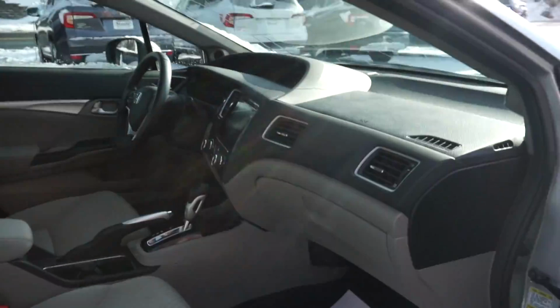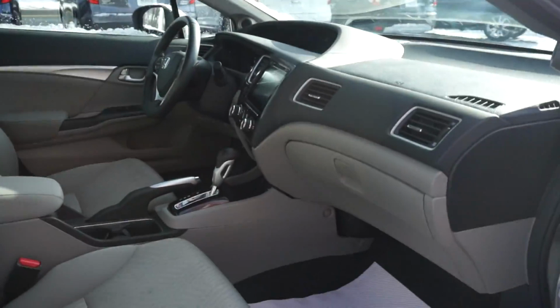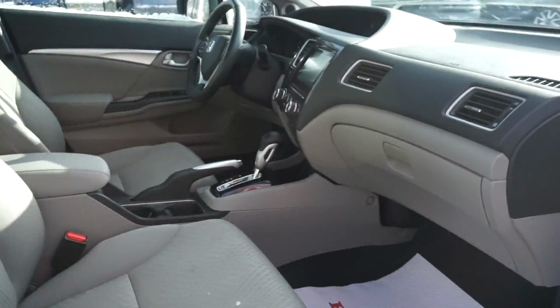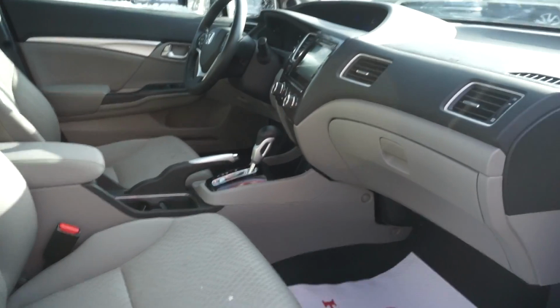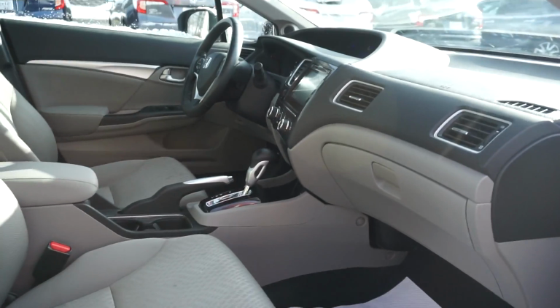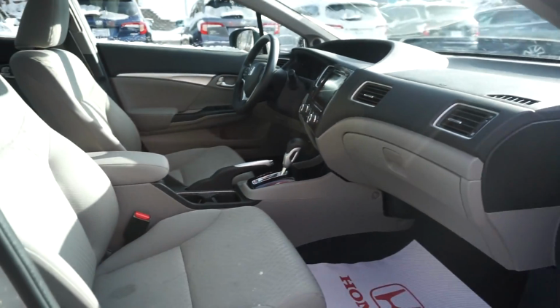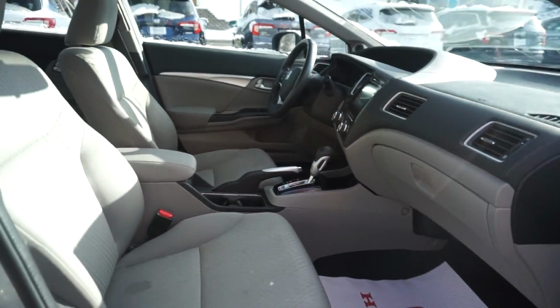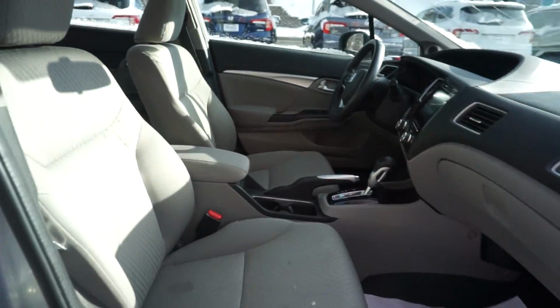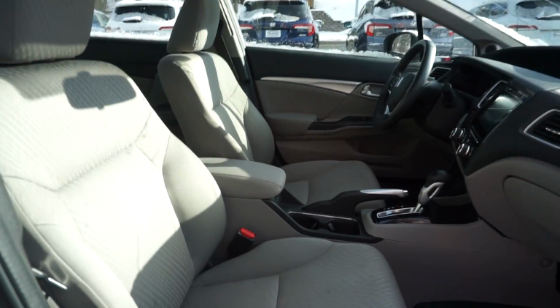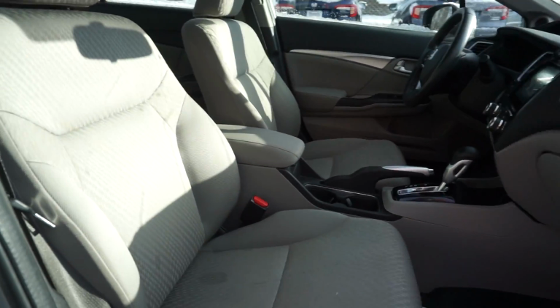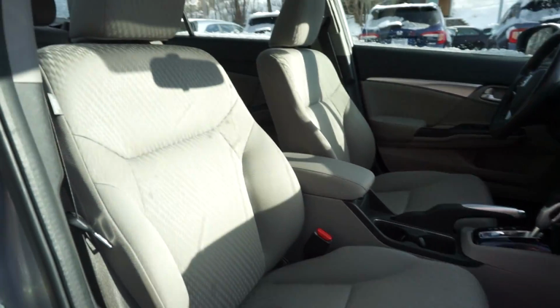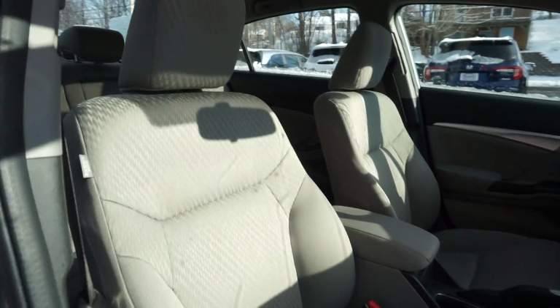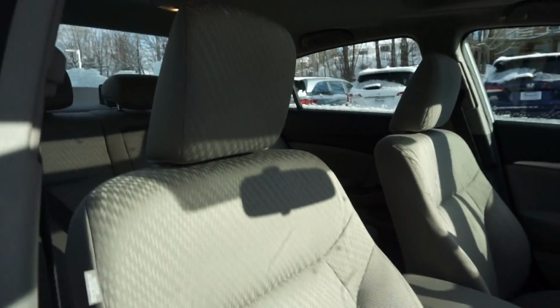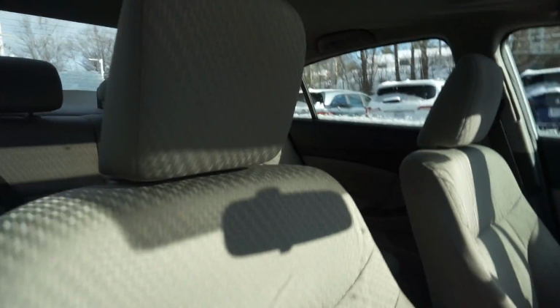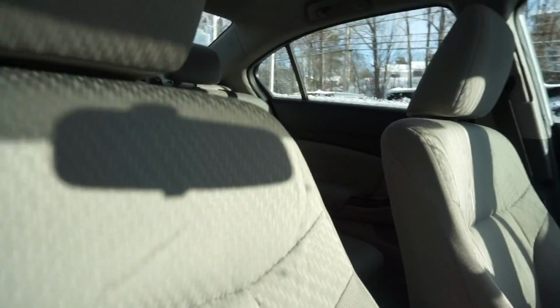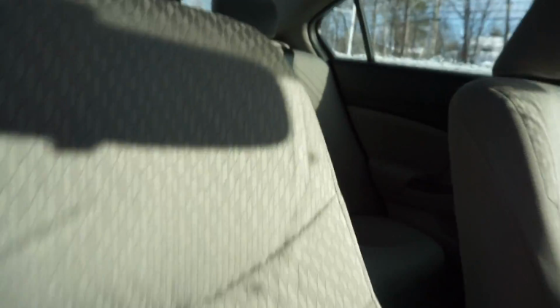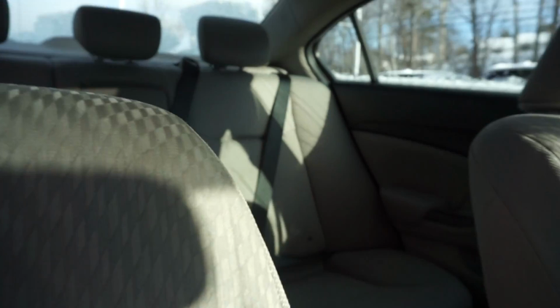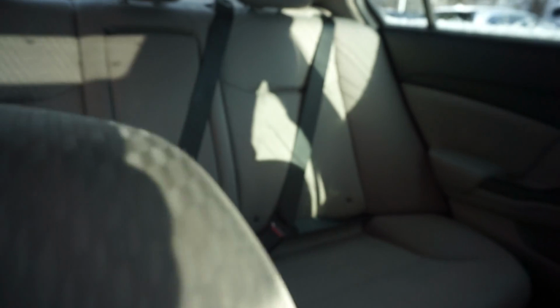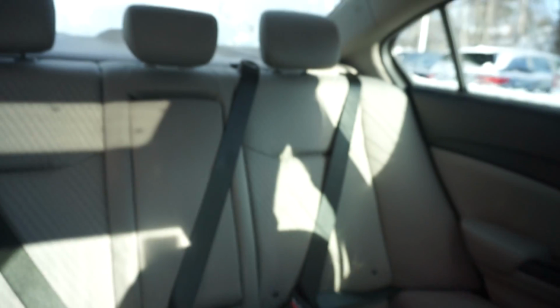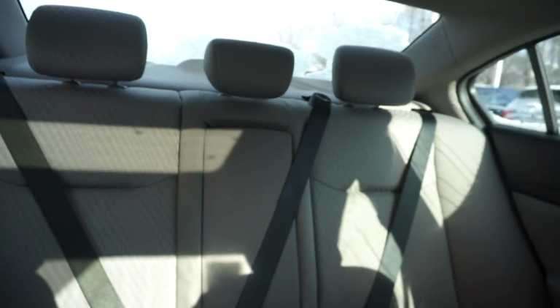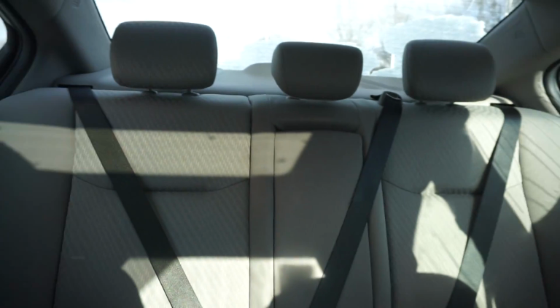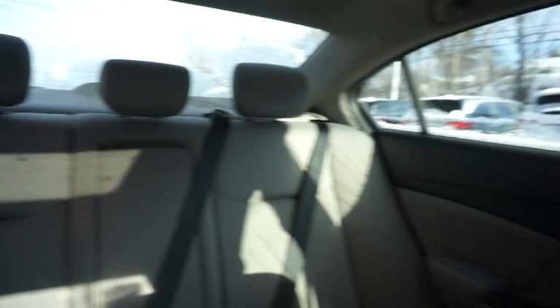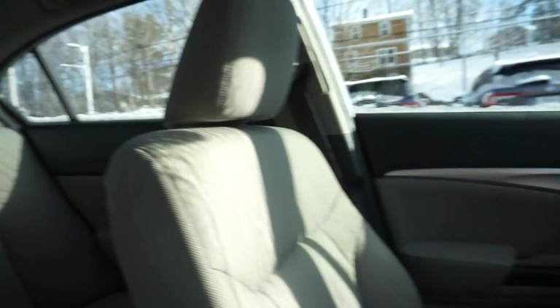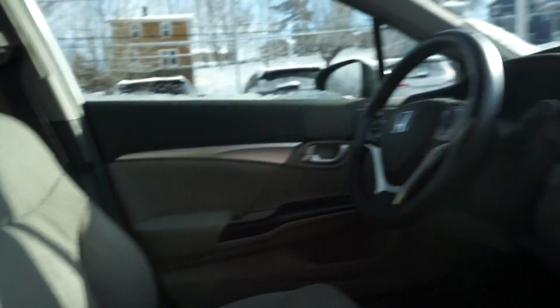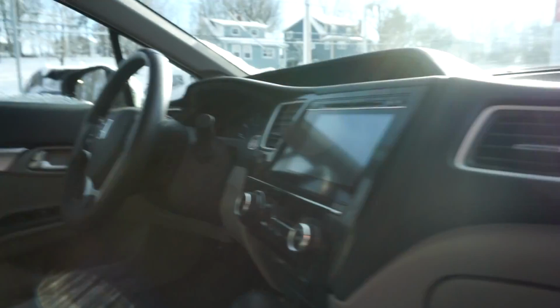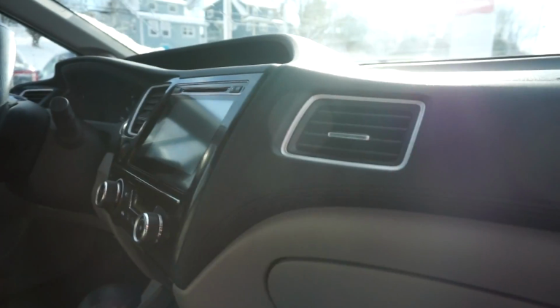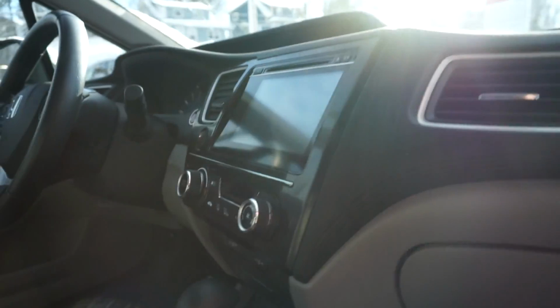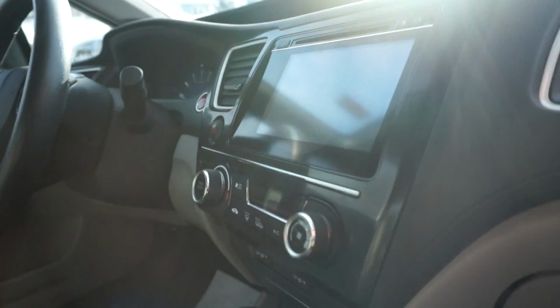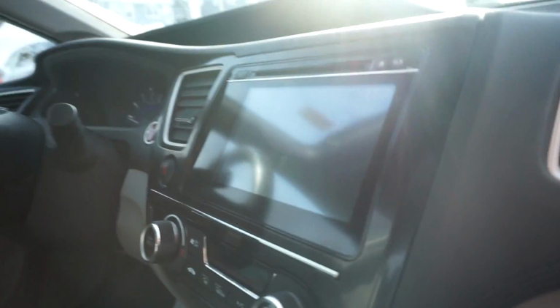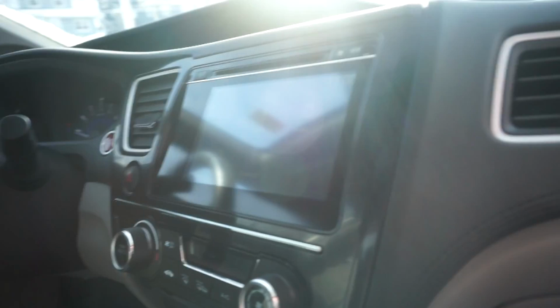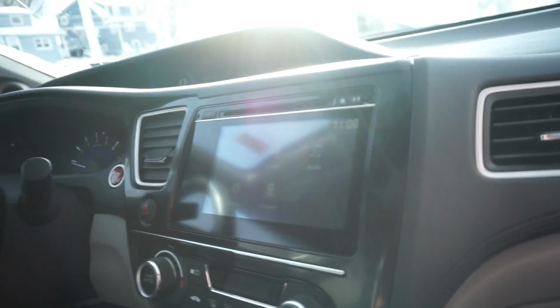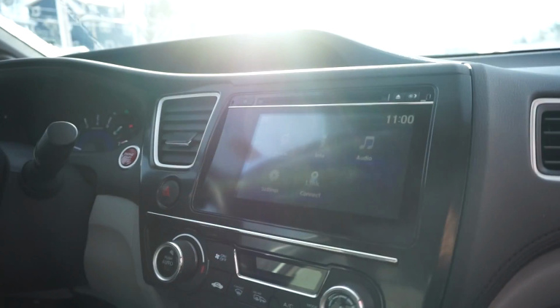Take a look in here — some nice seats, good quality, well taken care of. Let's take a peek at these back seats, and let's take a peek over here at the dash. Let's take a seat.